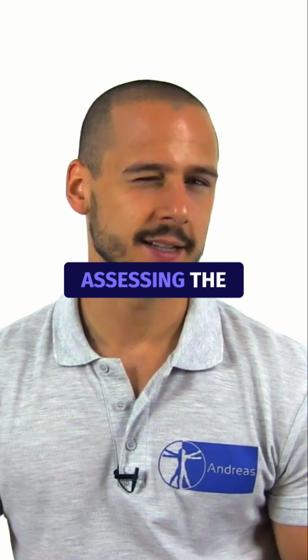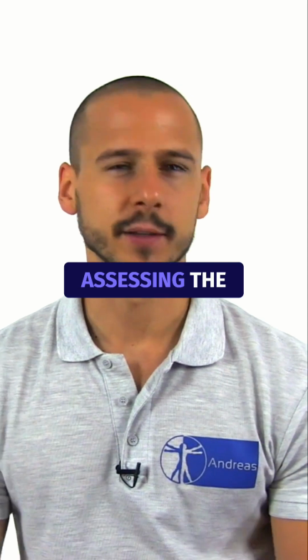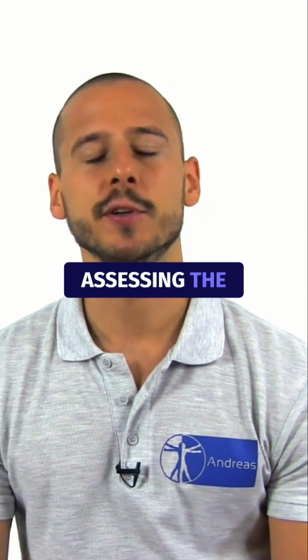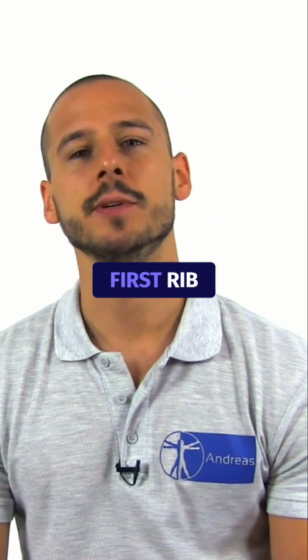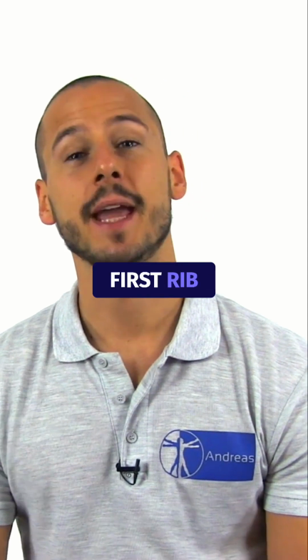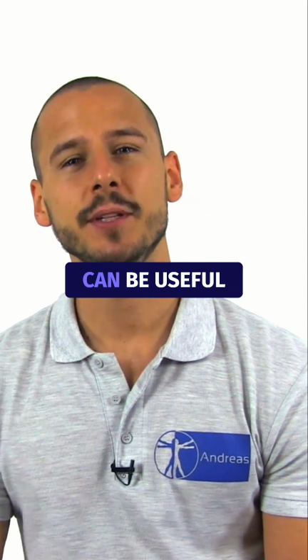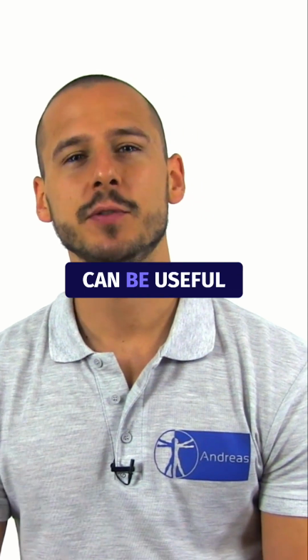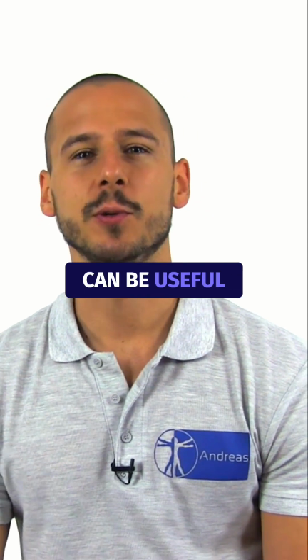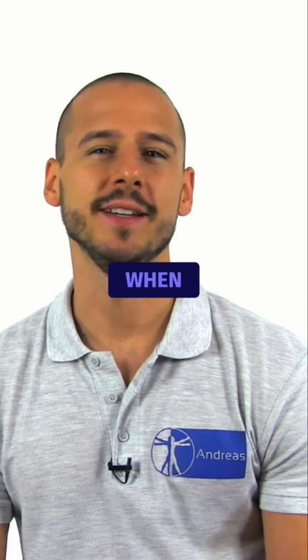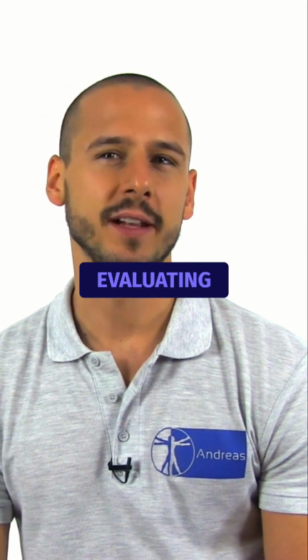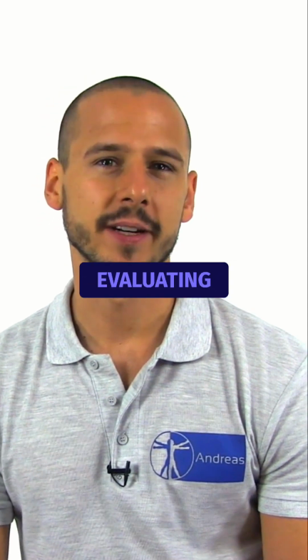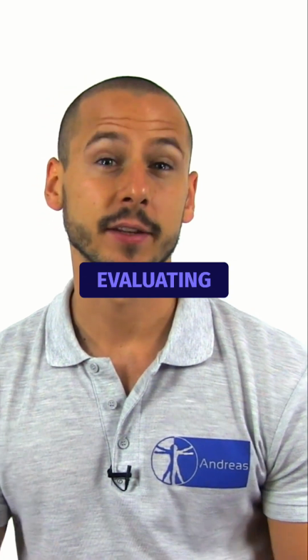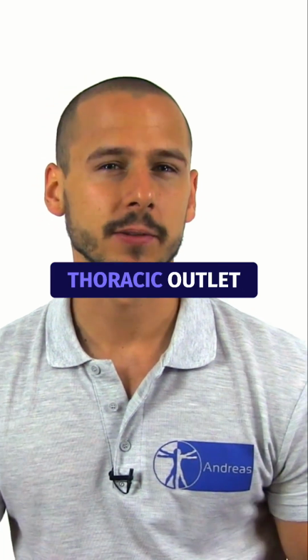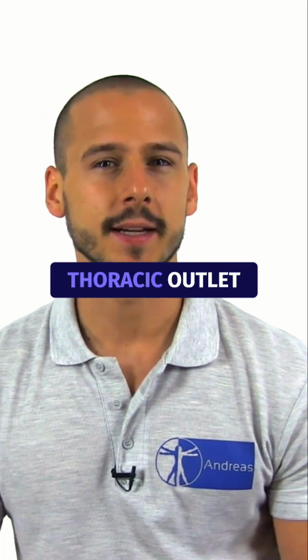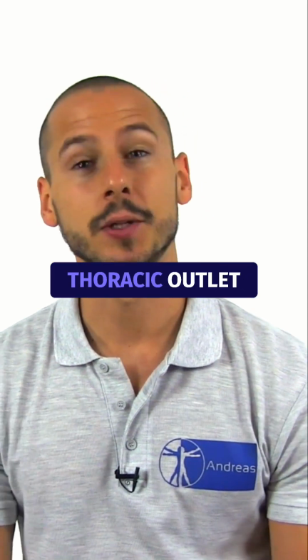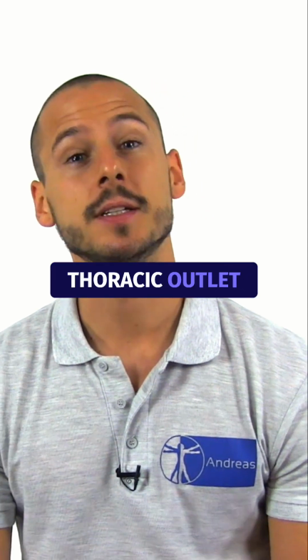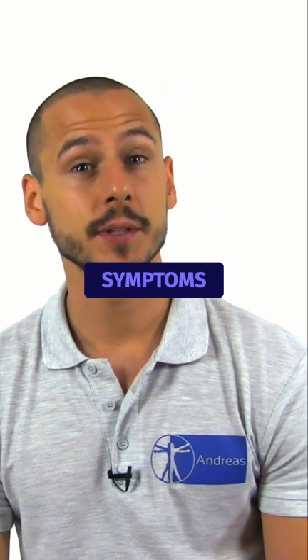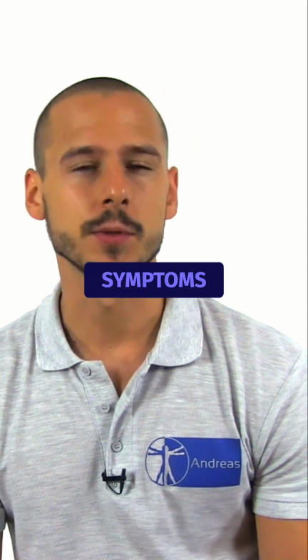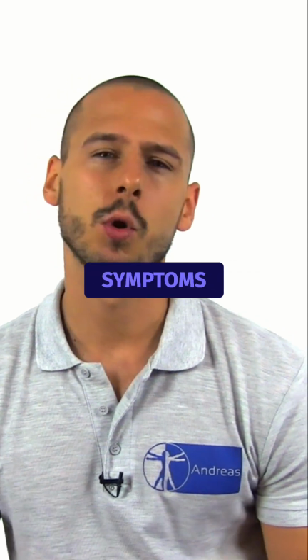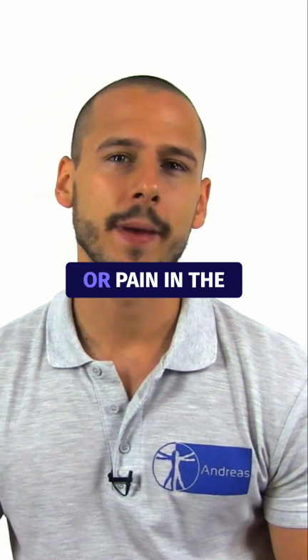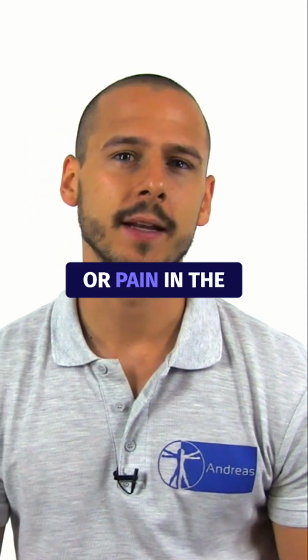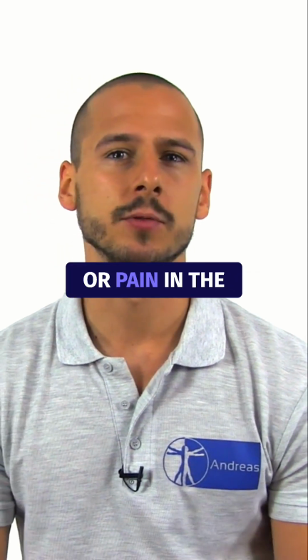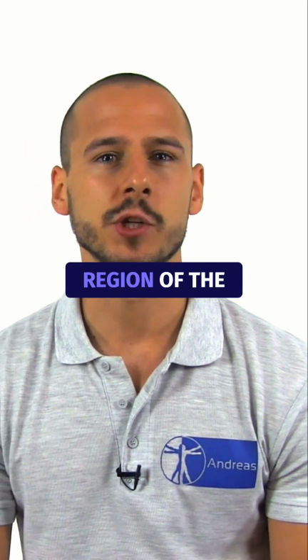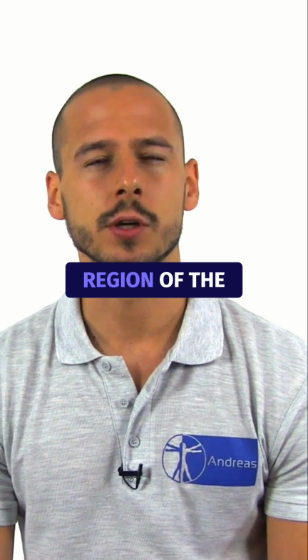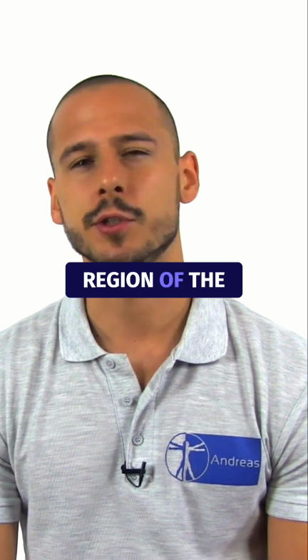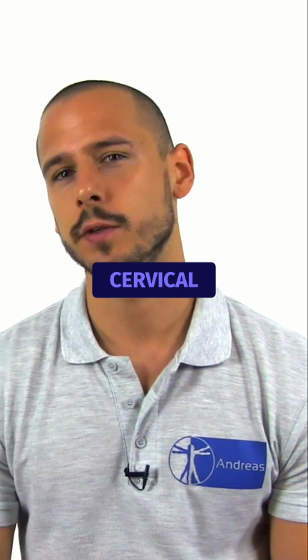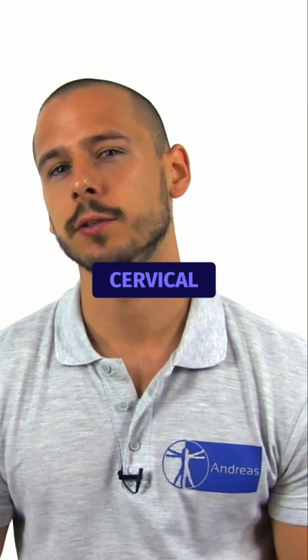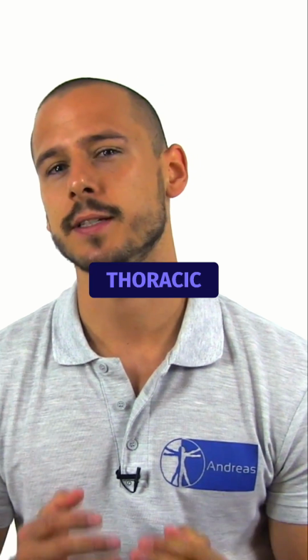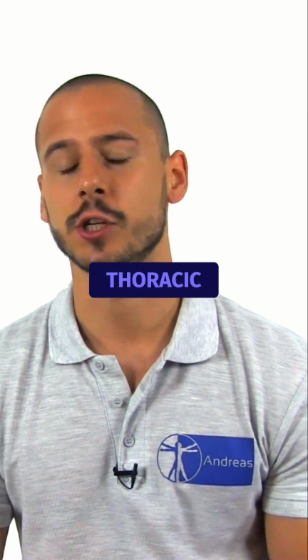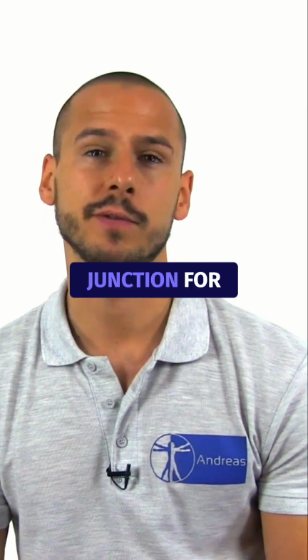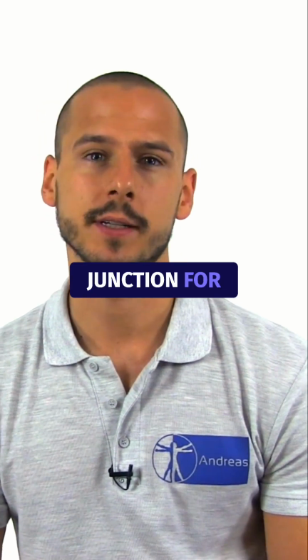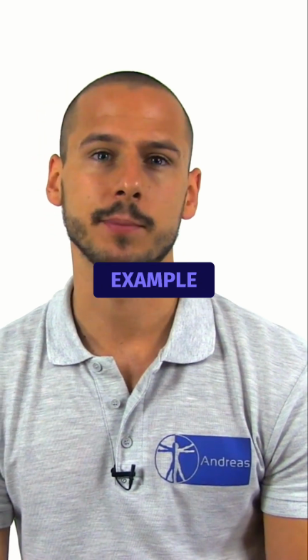Assessing the first rib can be useful when evaluating thoracic outlet symptoms or pain in the region of the cervicothoracic junction, for example.